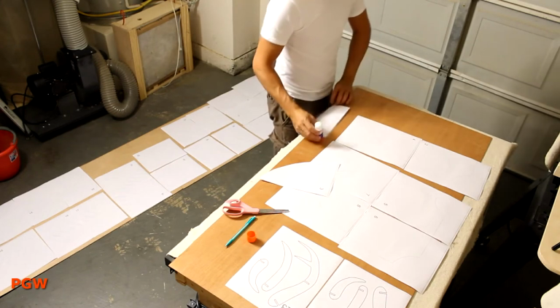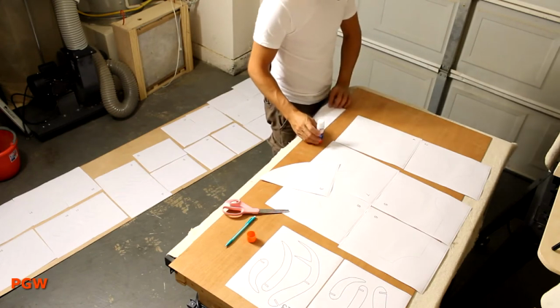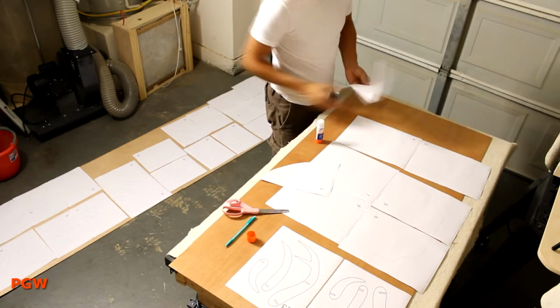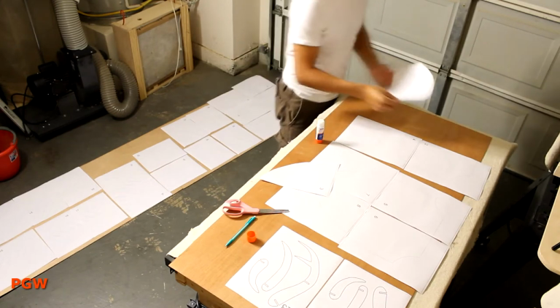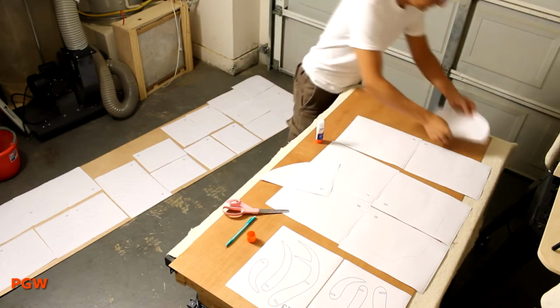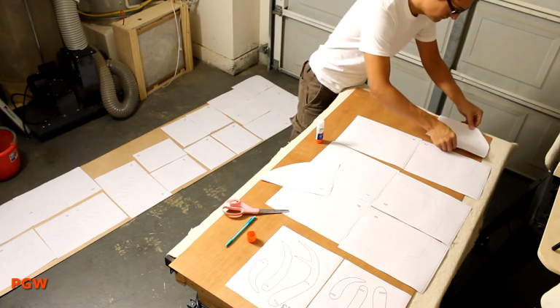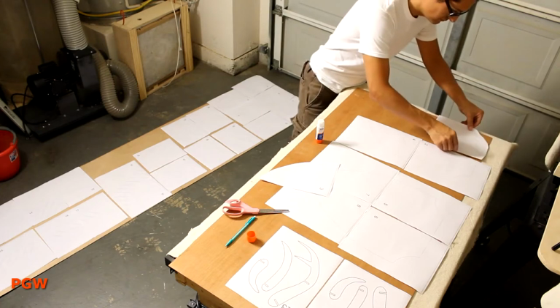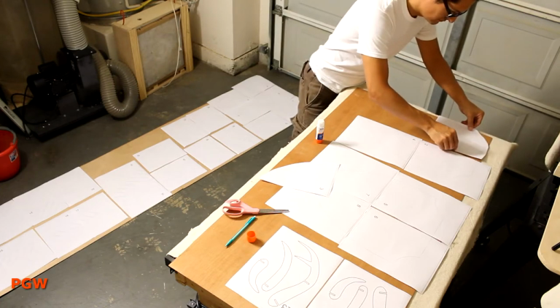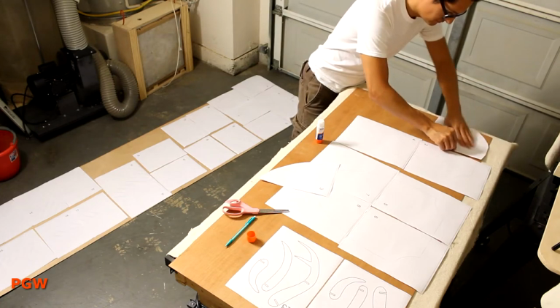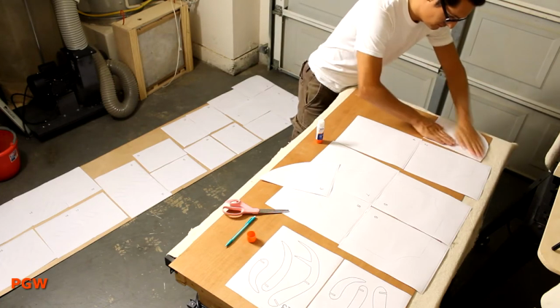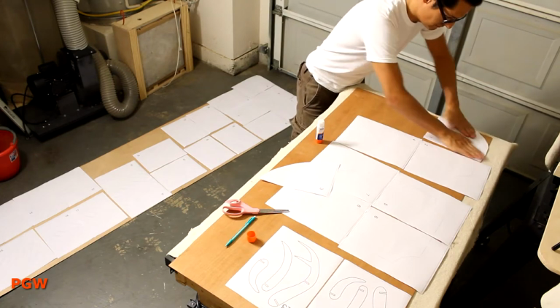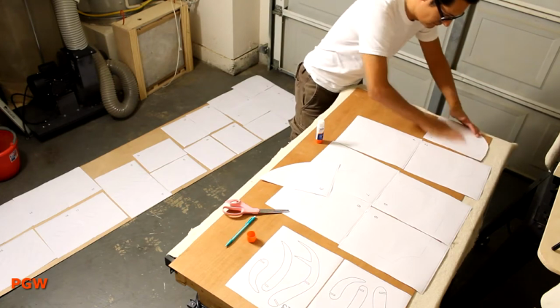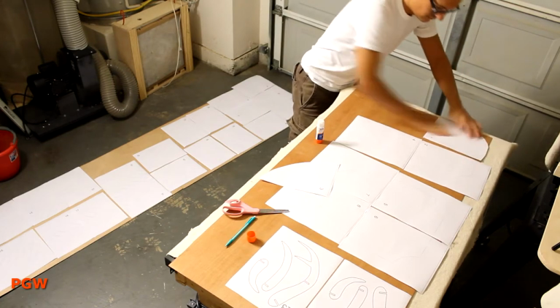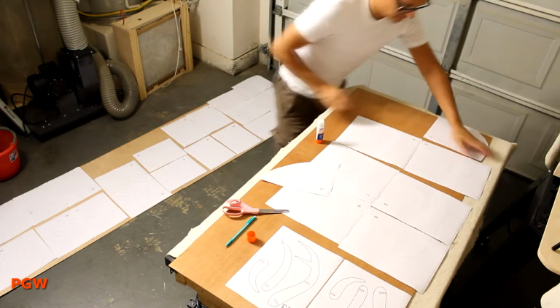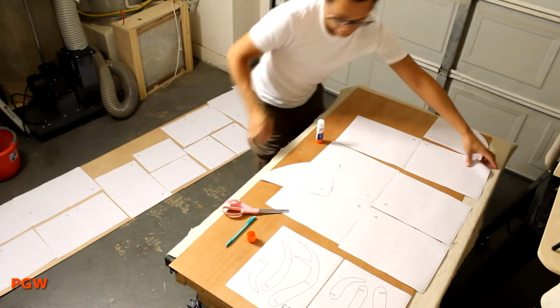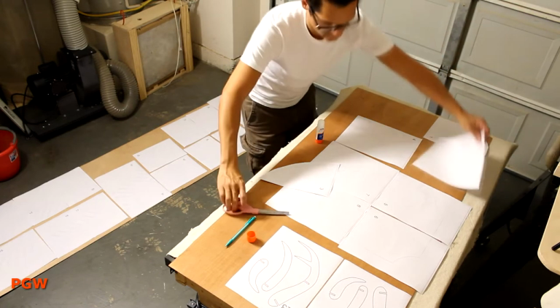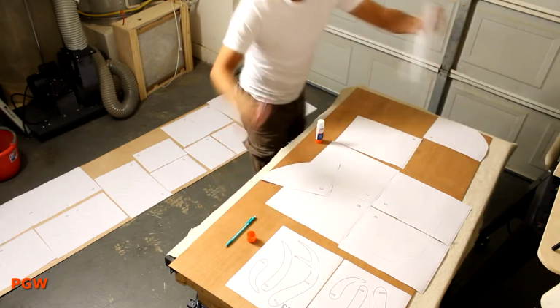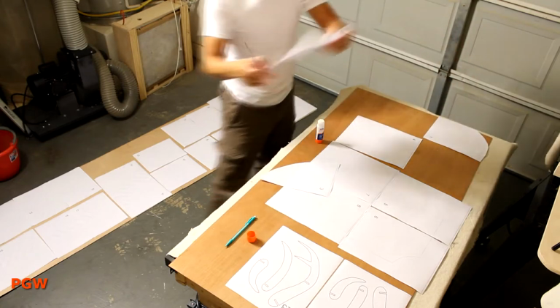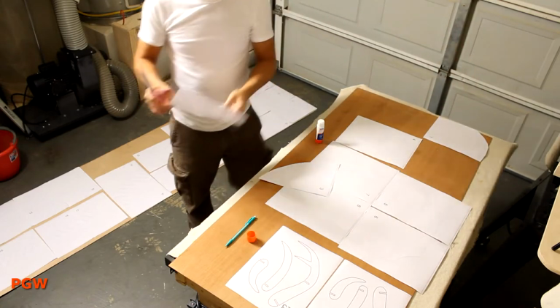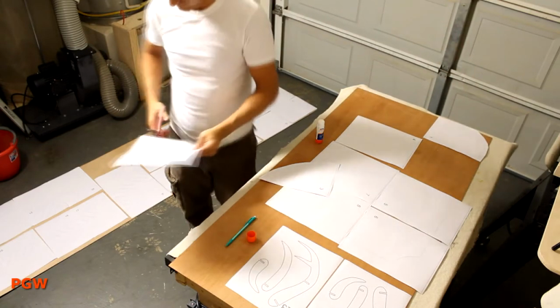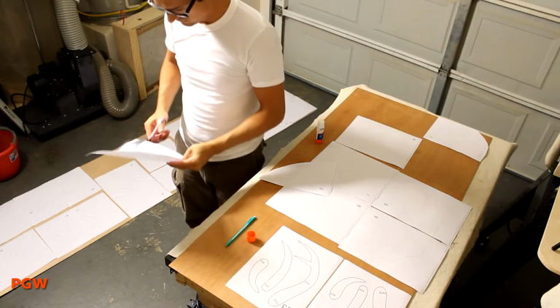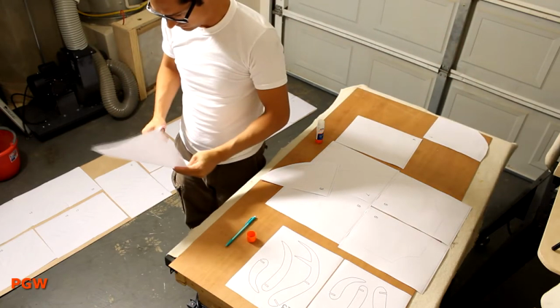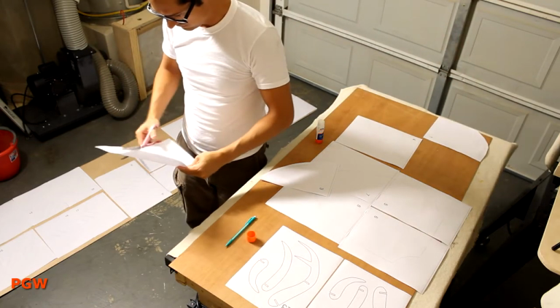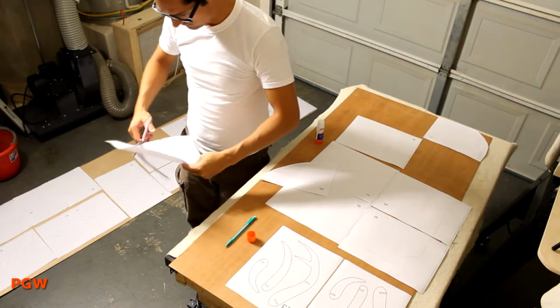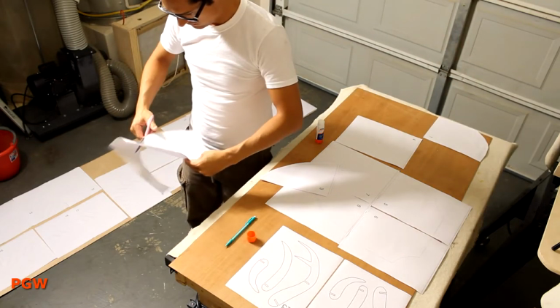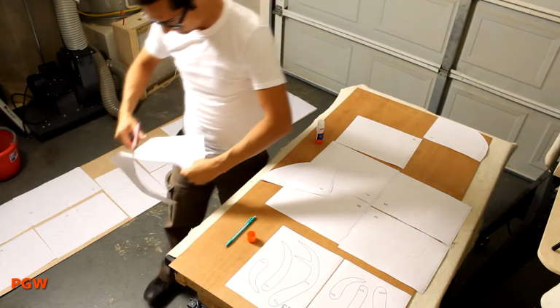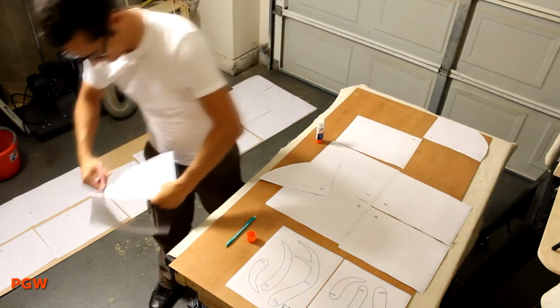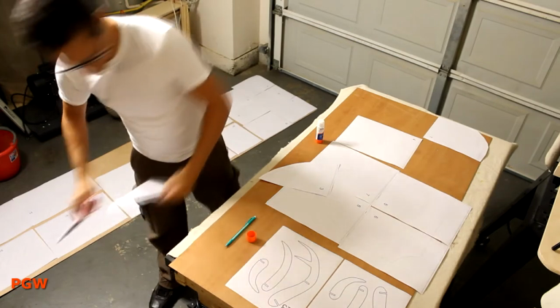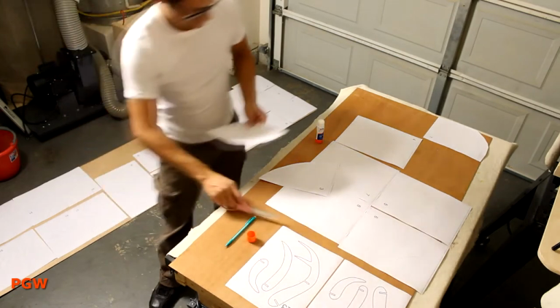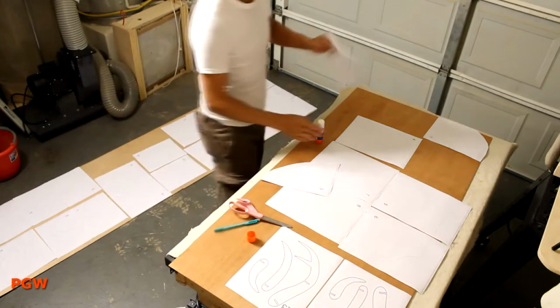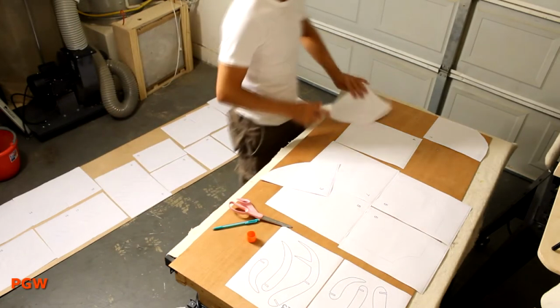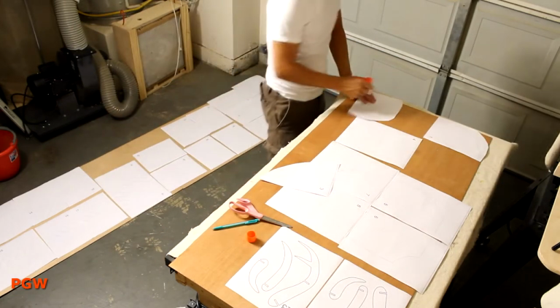I had a leftover piece of three millimeter plywood, and rather than let my spiders have it, I cleaned it off and laid out my templates I found from the internet. The templates are from Instructables — I'll include a link in the description.